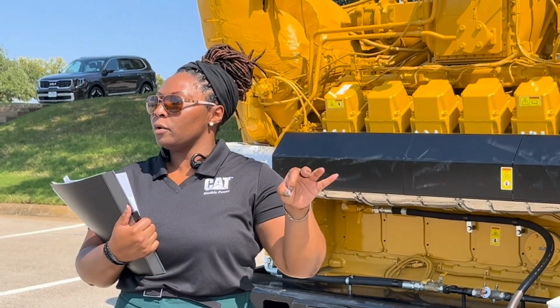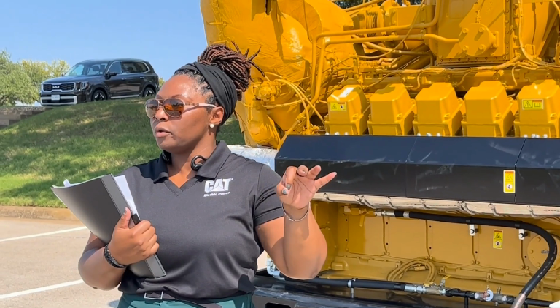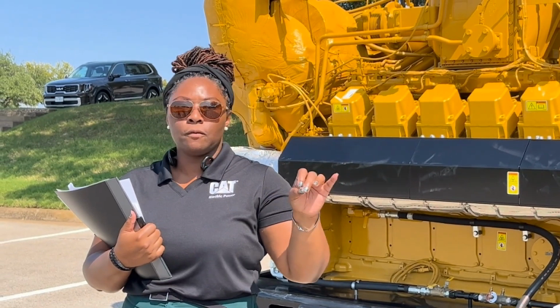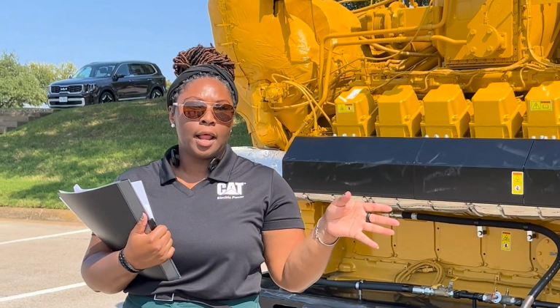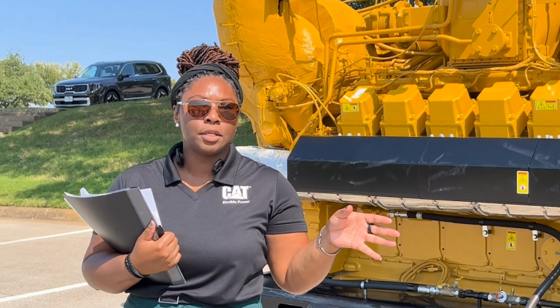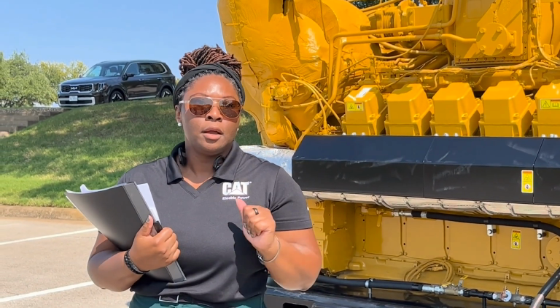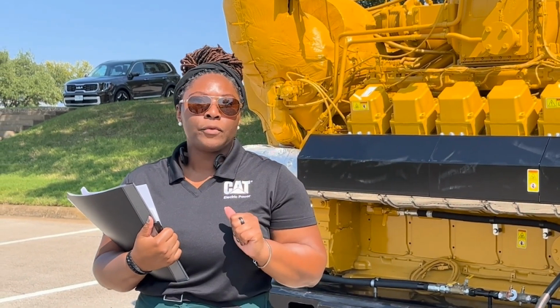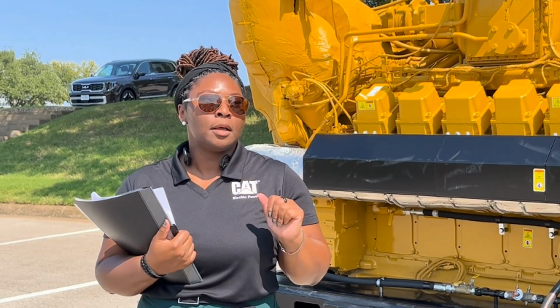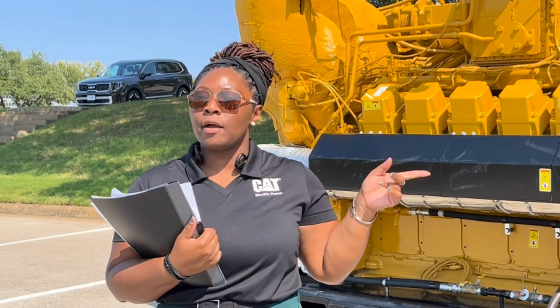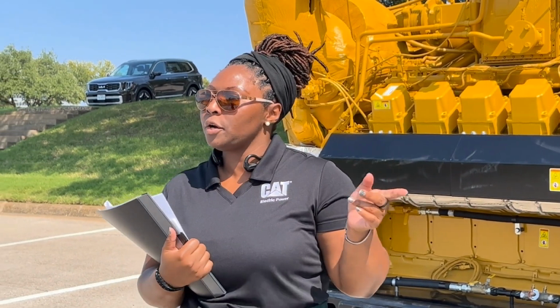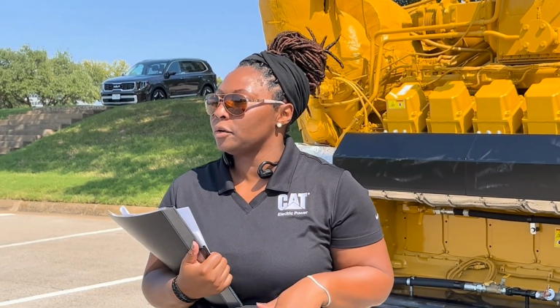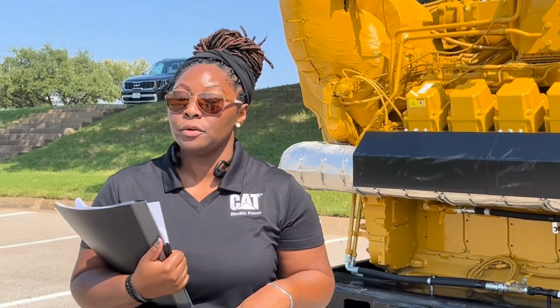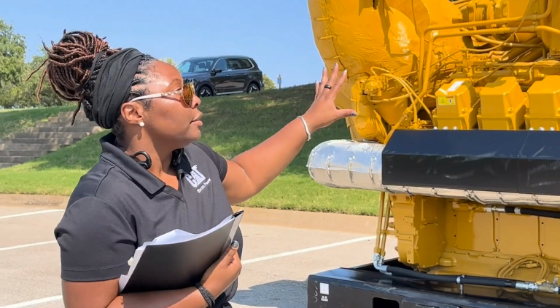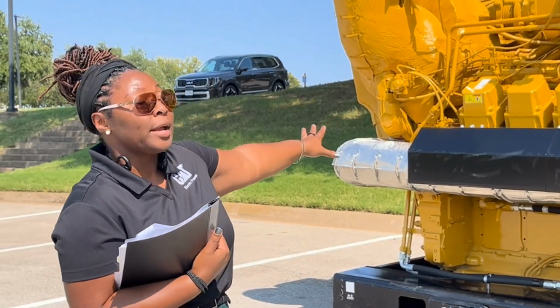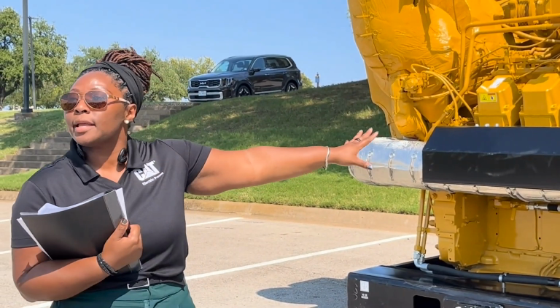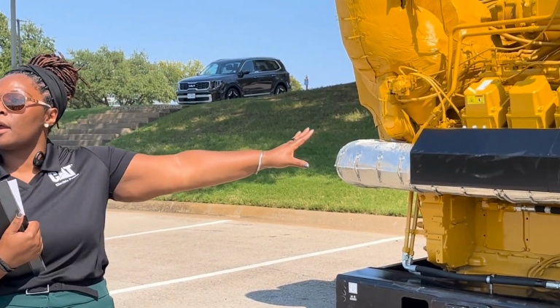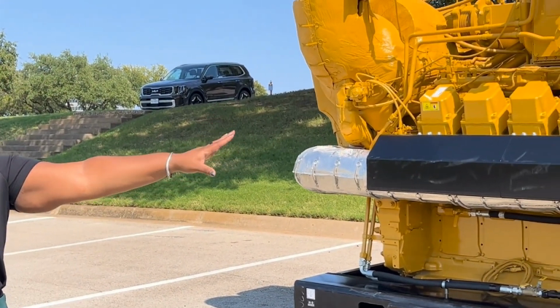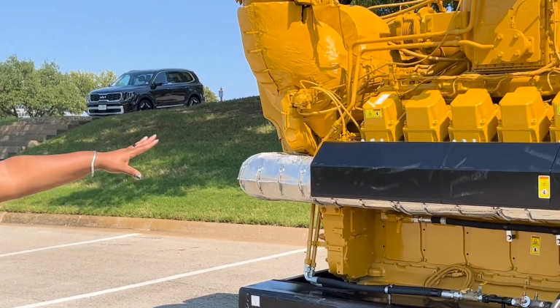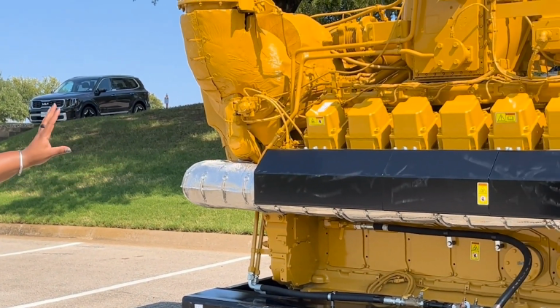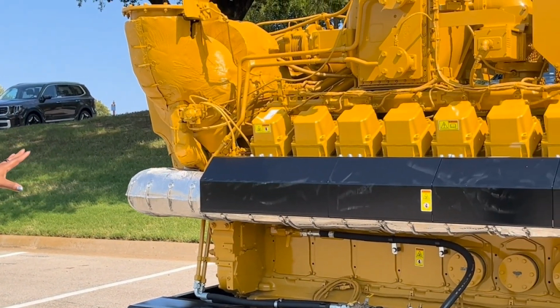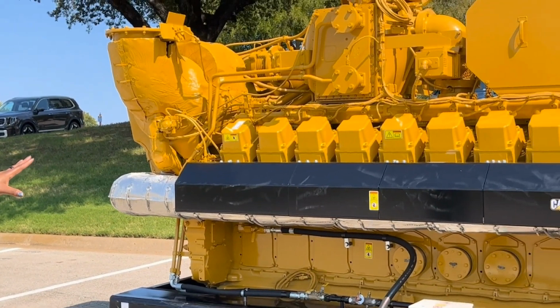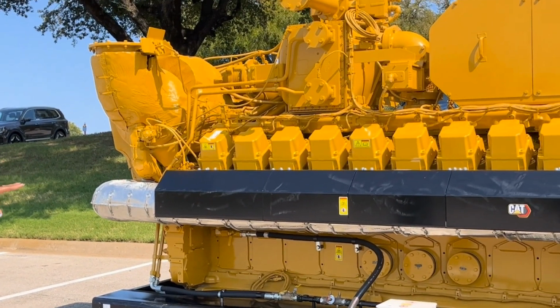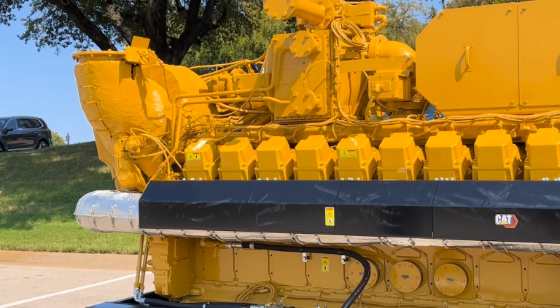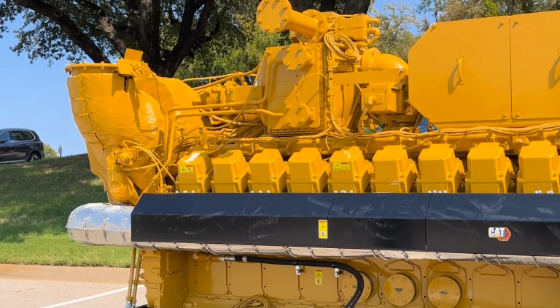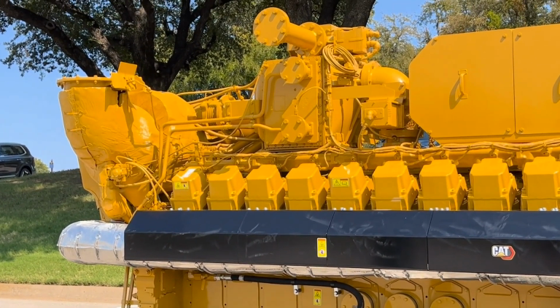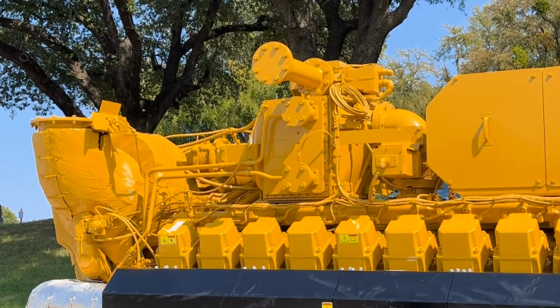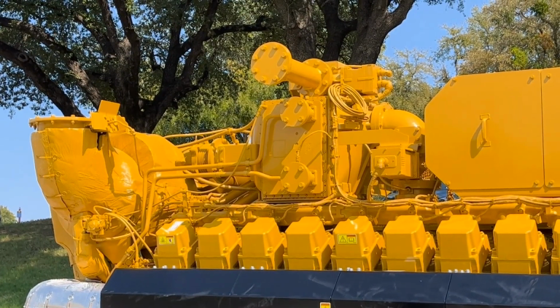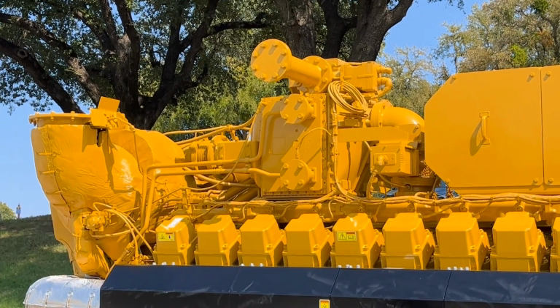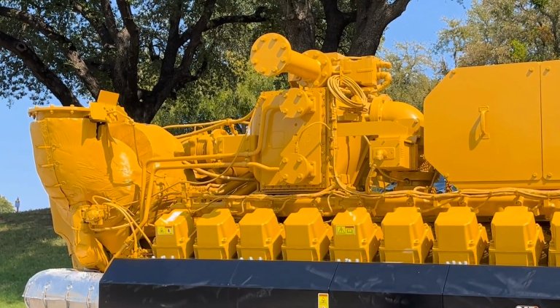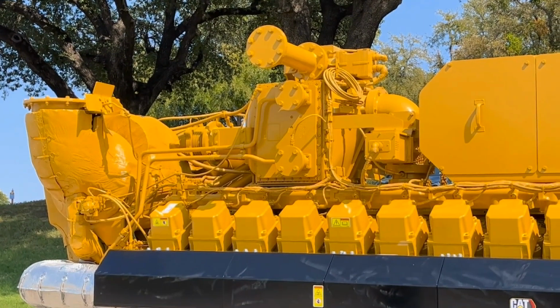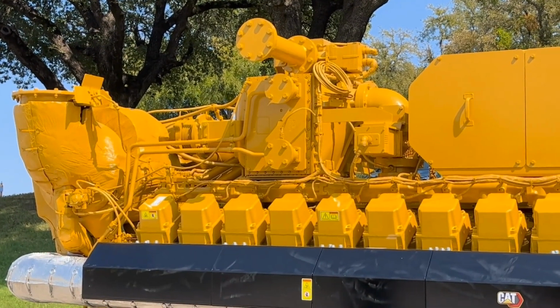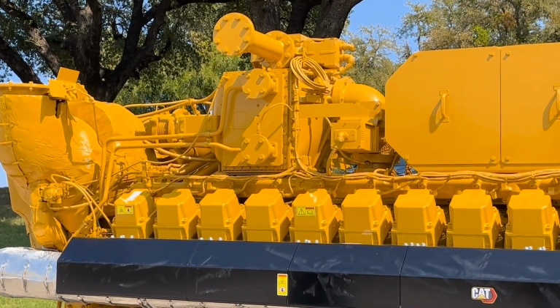We have our 50 Hz and our 60 Hz offerings. This unit right here is our 60 Hz G3520K High Response. We have made some significant improvements, so I'll just kind of walk you around.